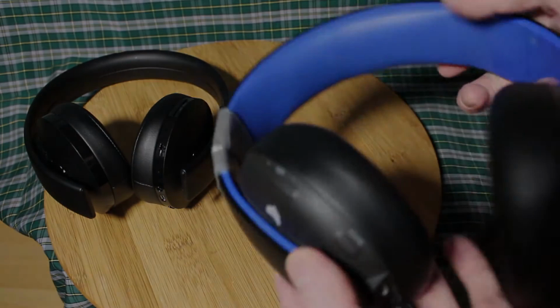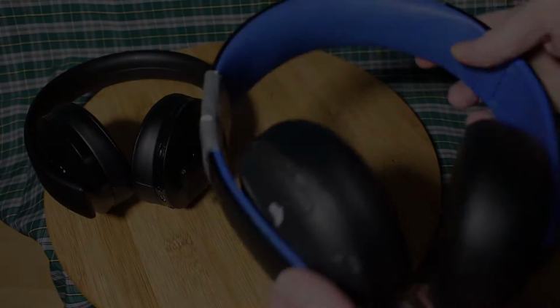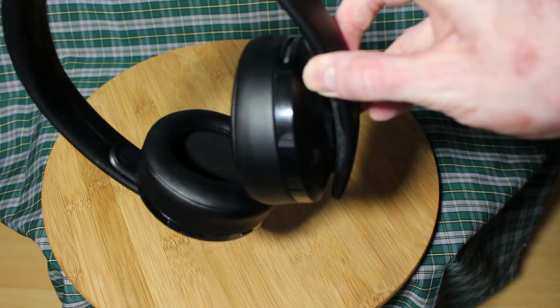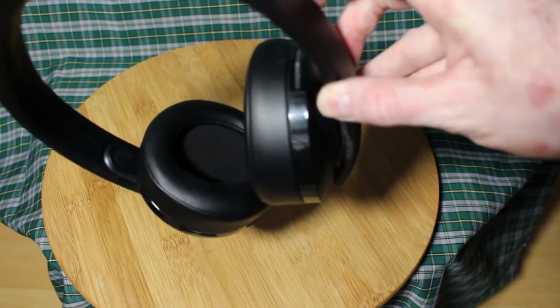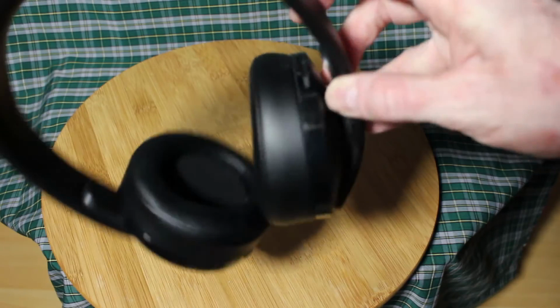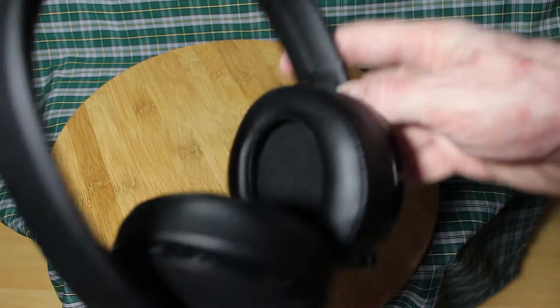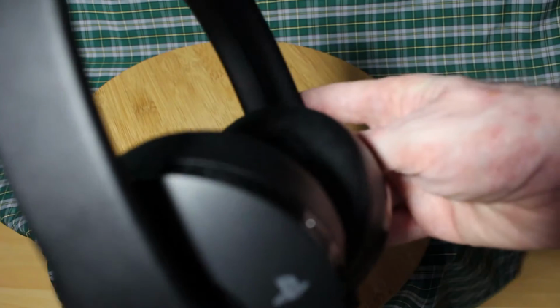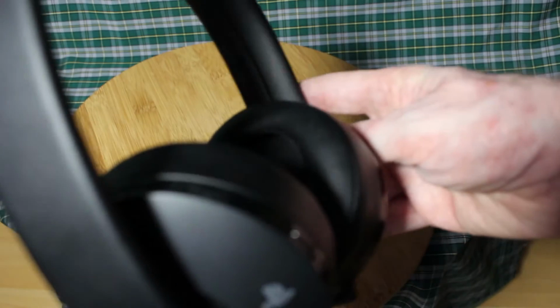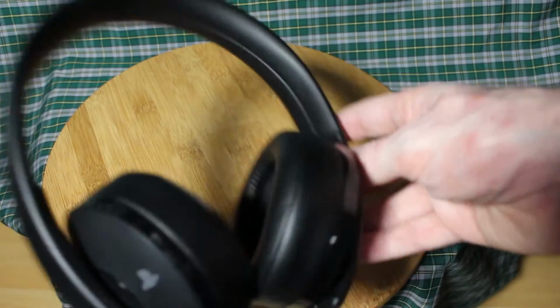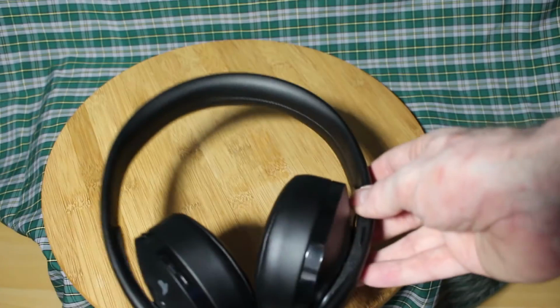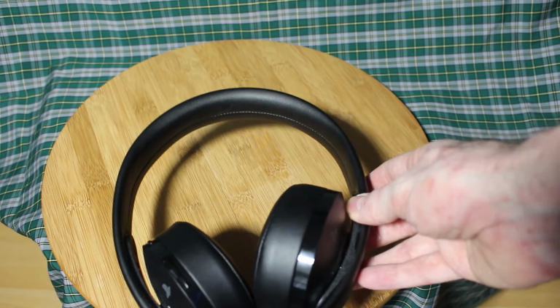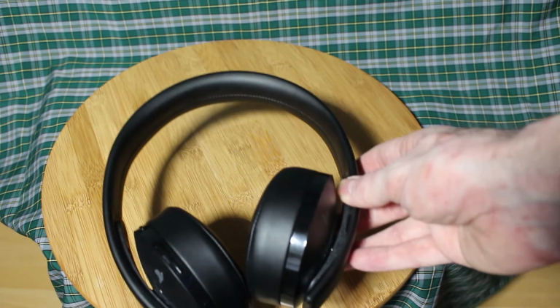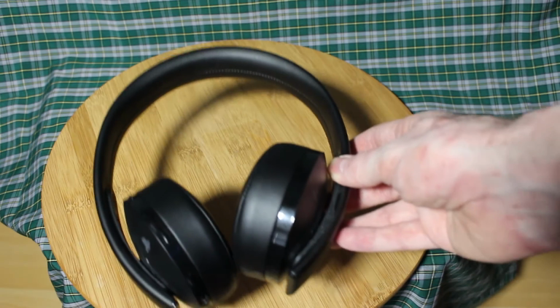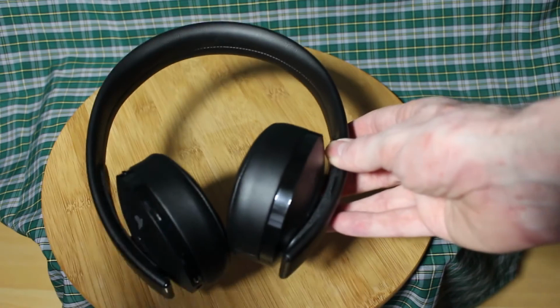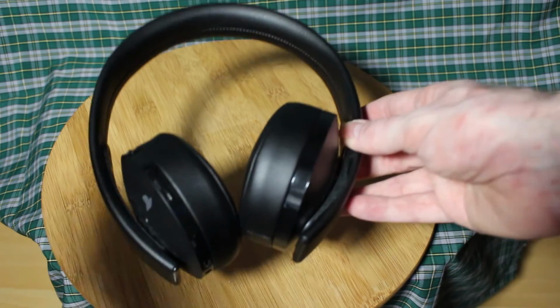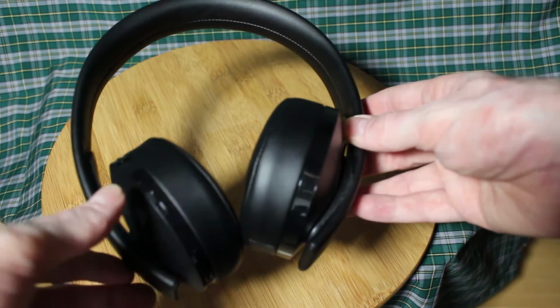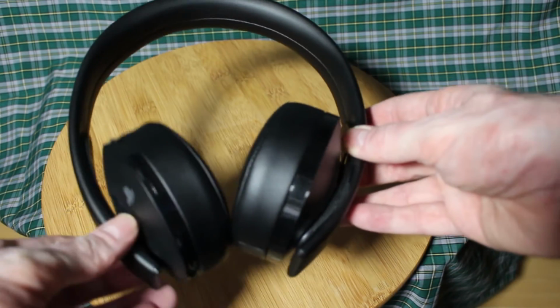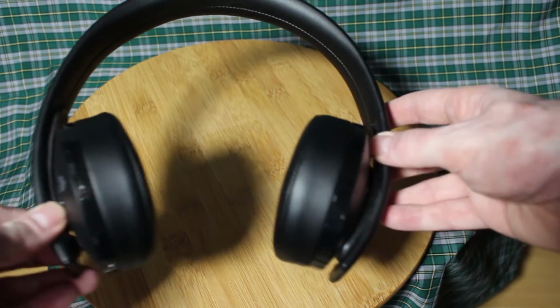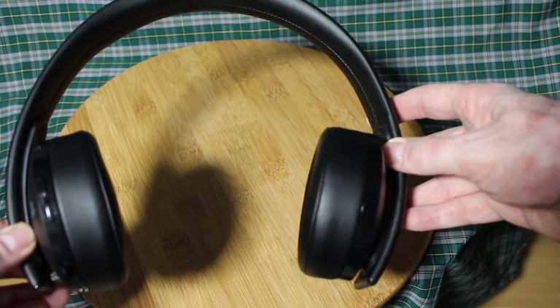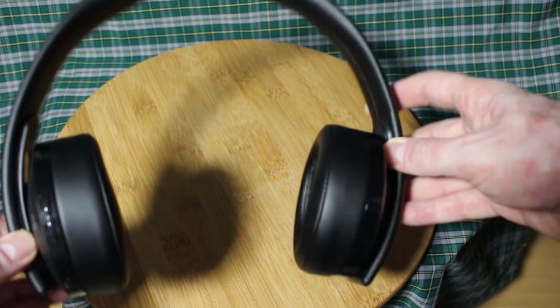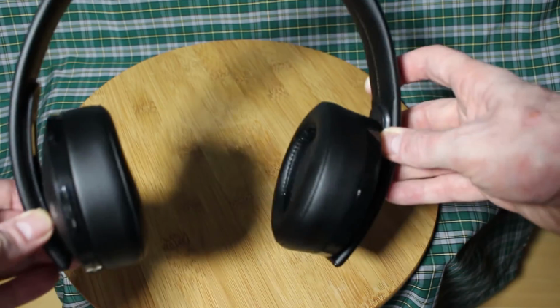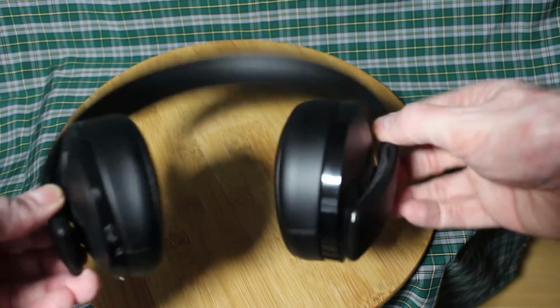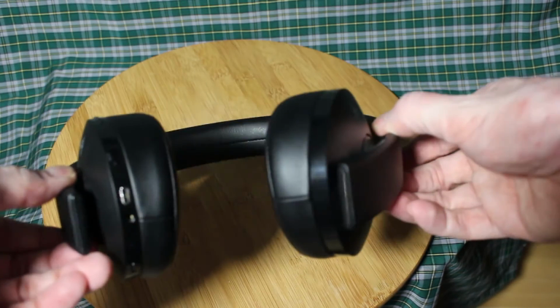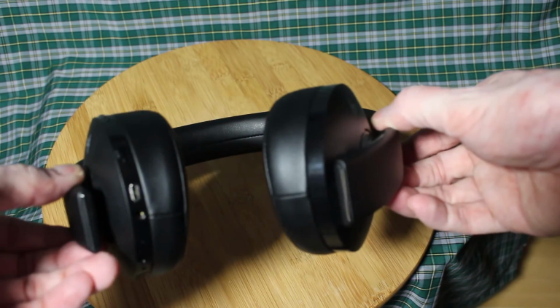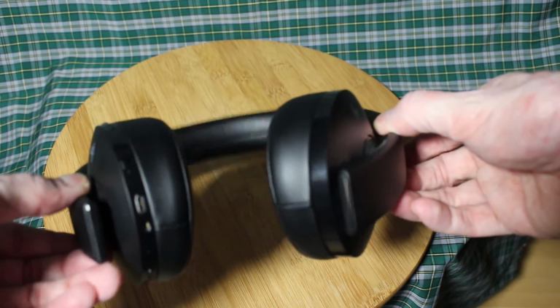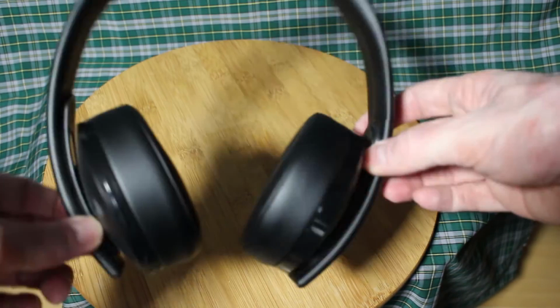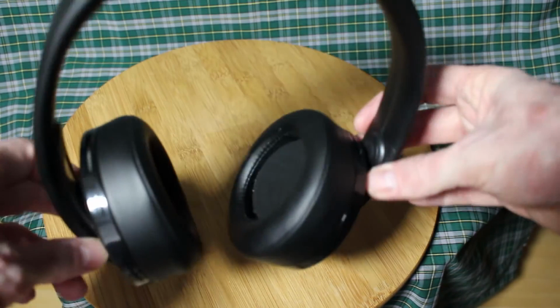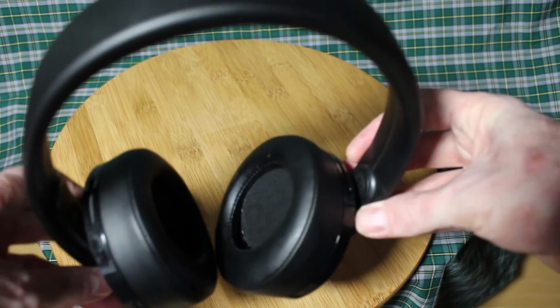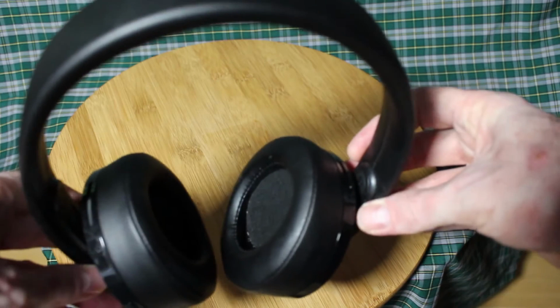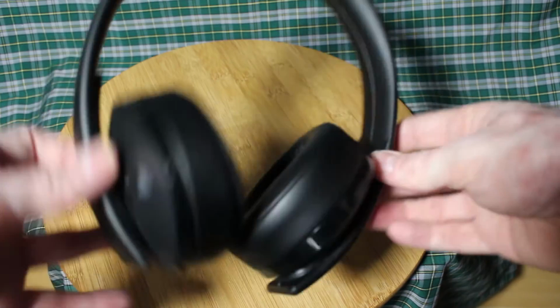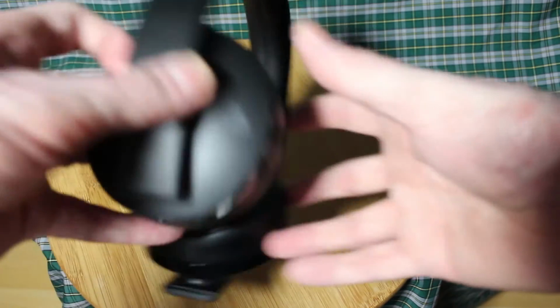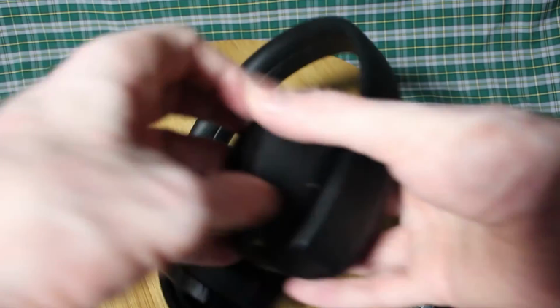At first I wasn't too sure about the ear cups — they seemed a bit too small. However, after playing a few hours and chatting, they fit fine. I've had them for a few months now and I'm very happy with them.